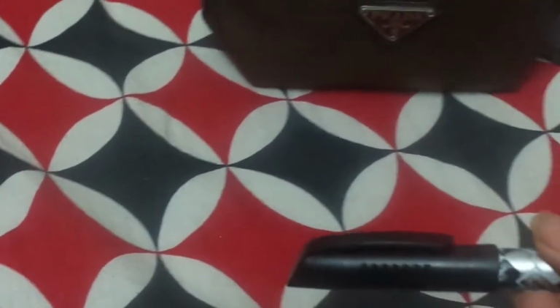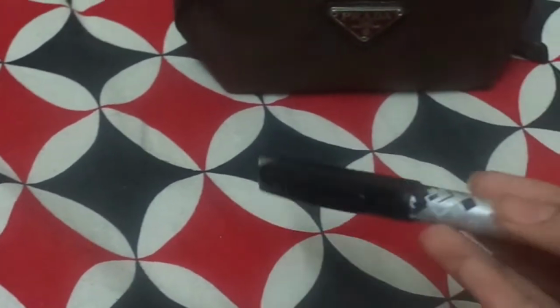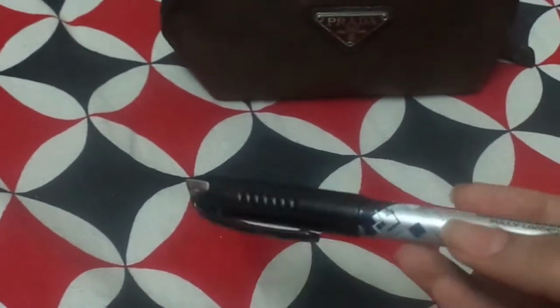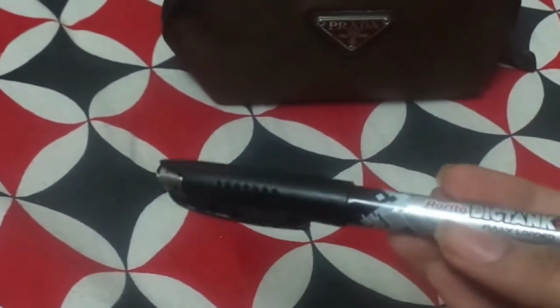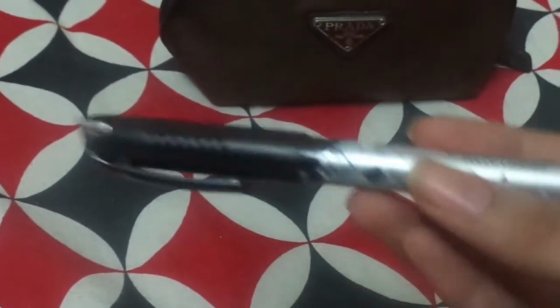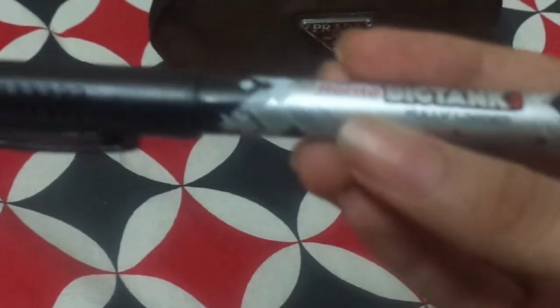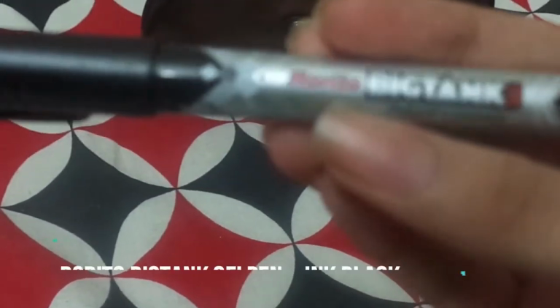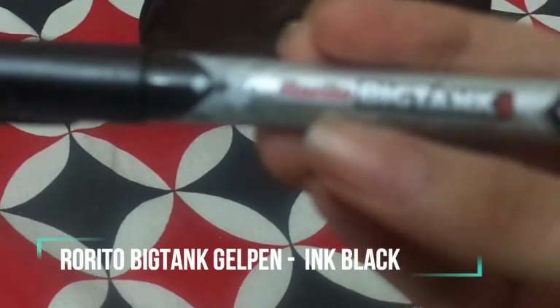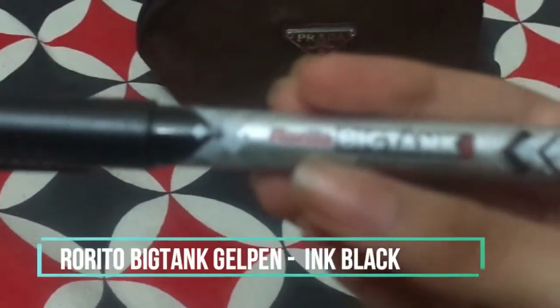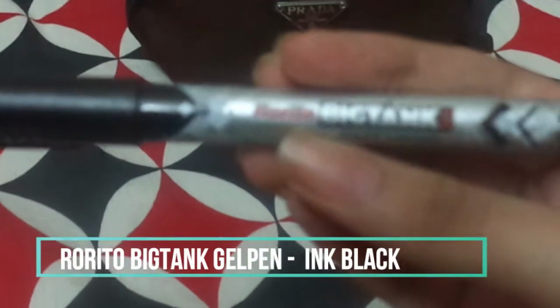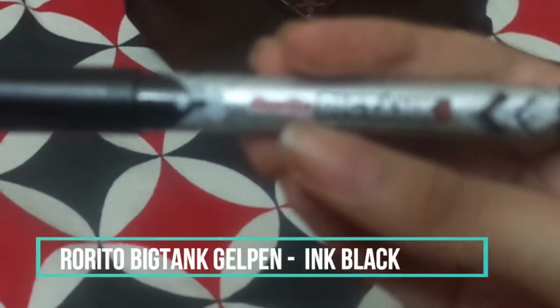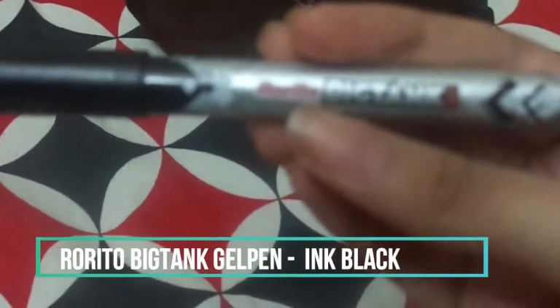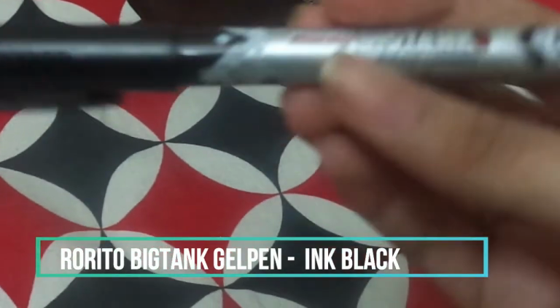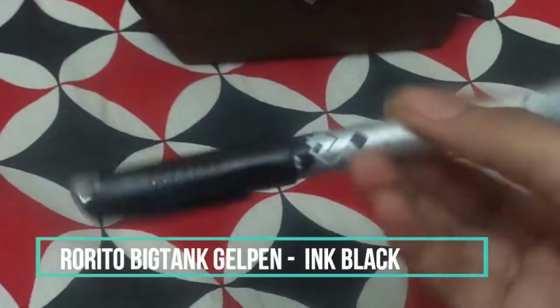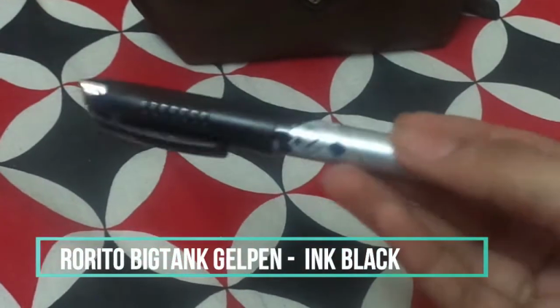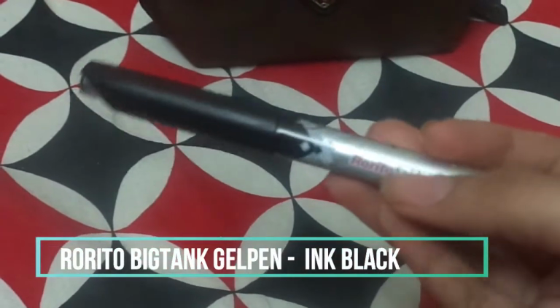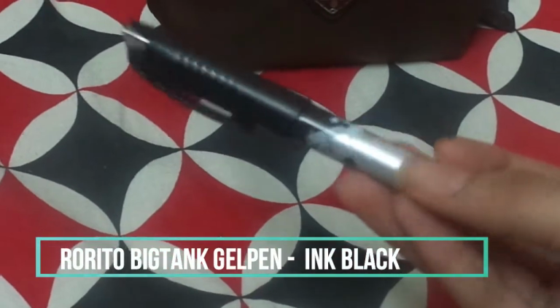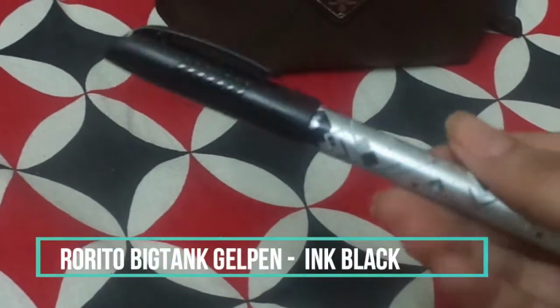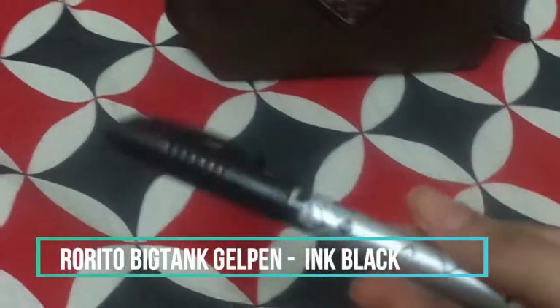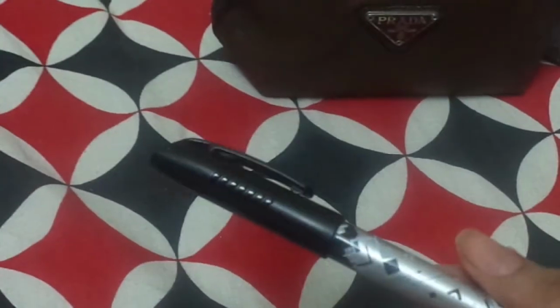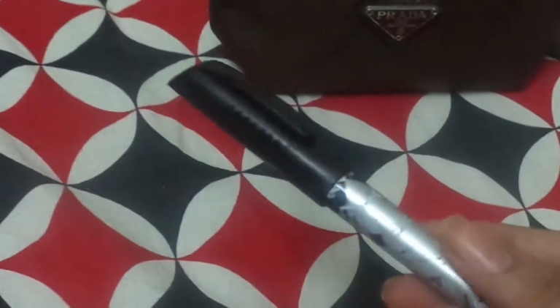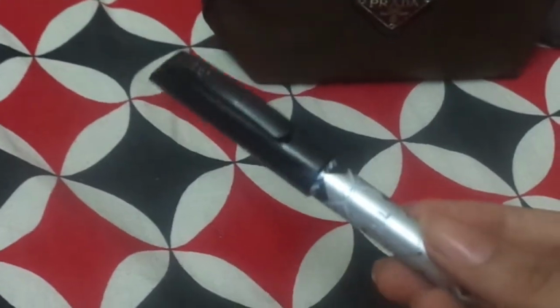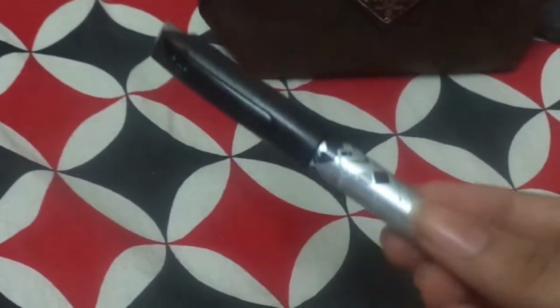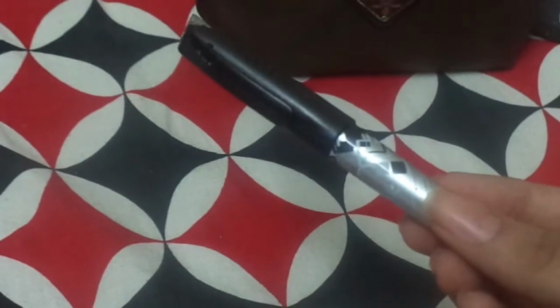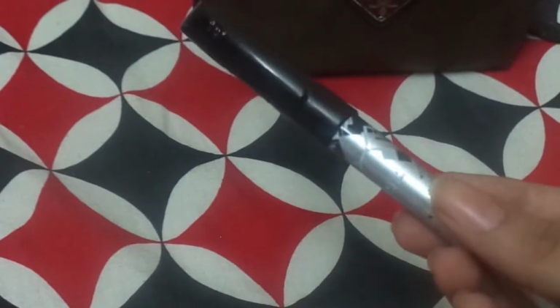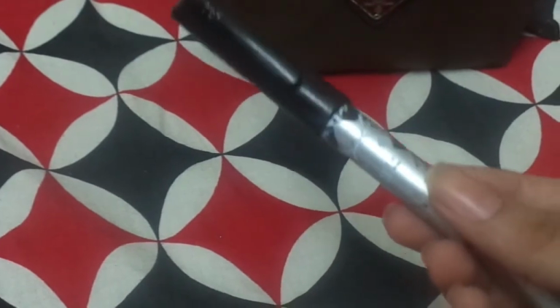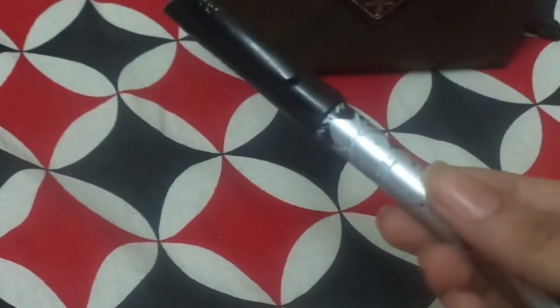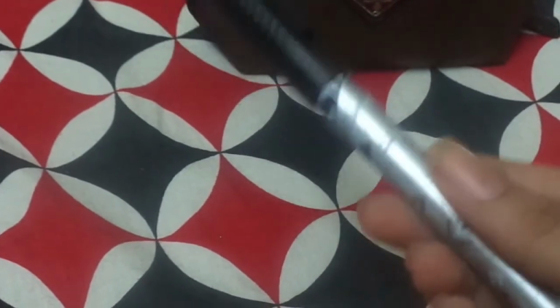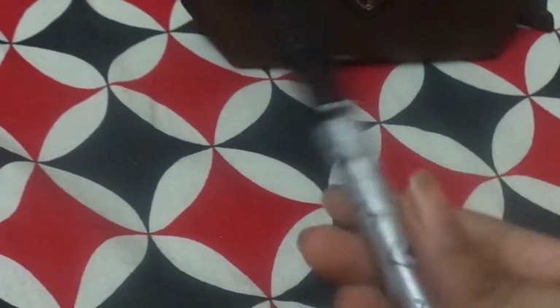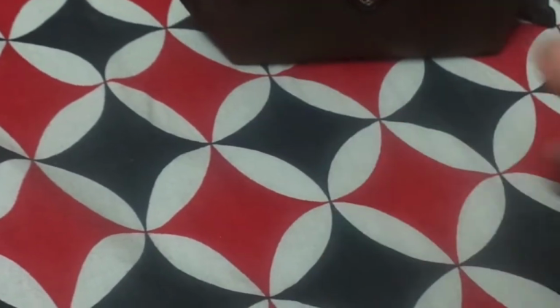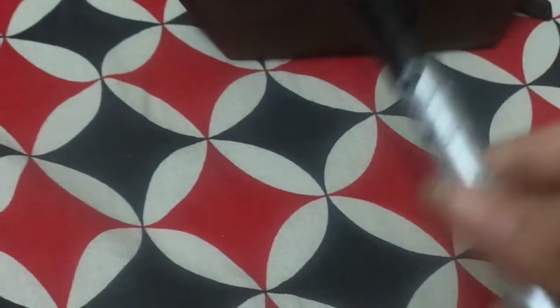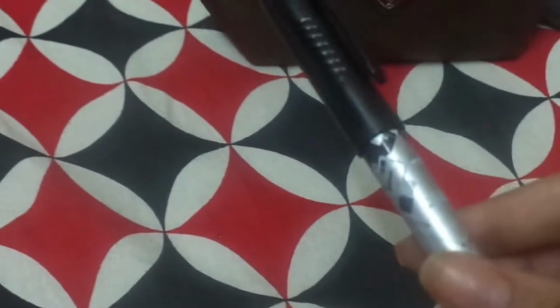The next thing I have is a black pen — its brand is Rorito Big Tank. It's a very good gel pen; it dries very fast and does not smudge on highlighters.